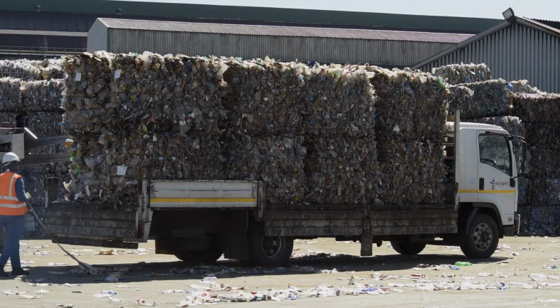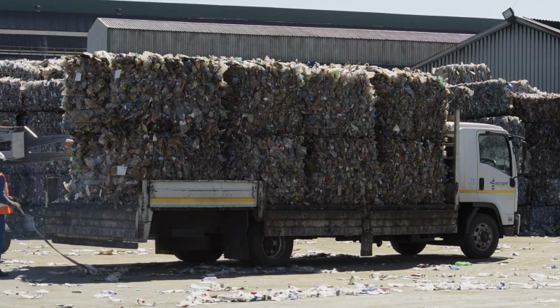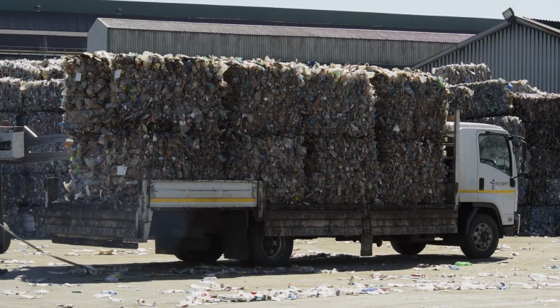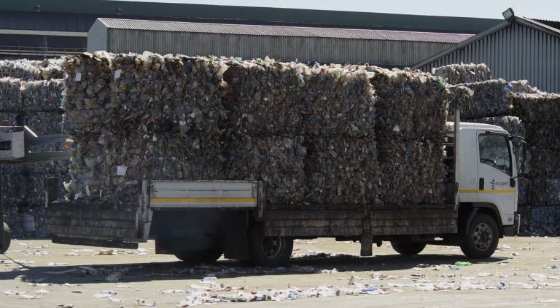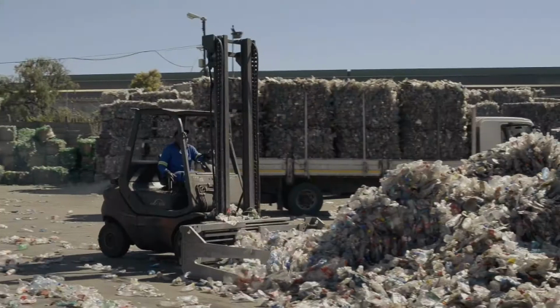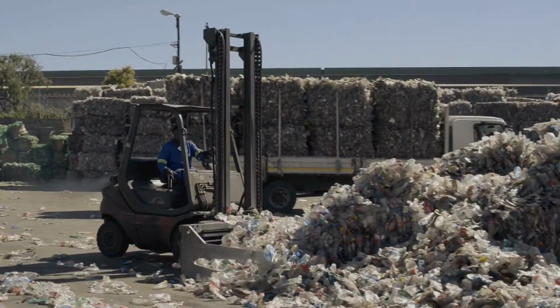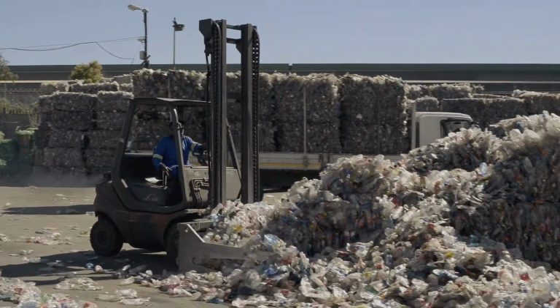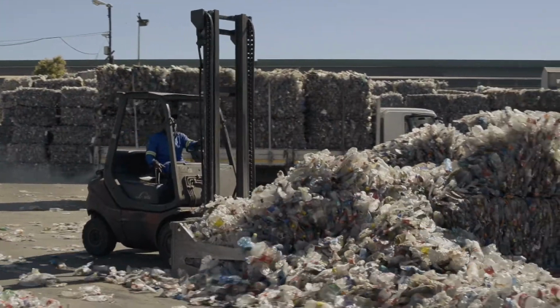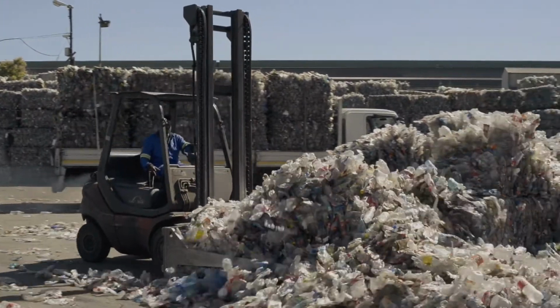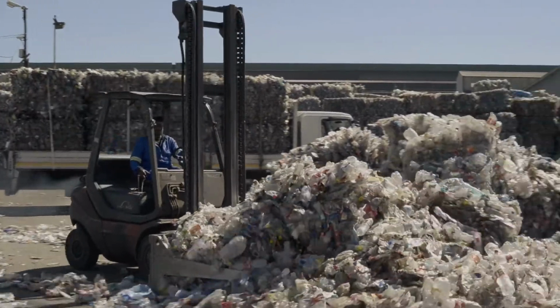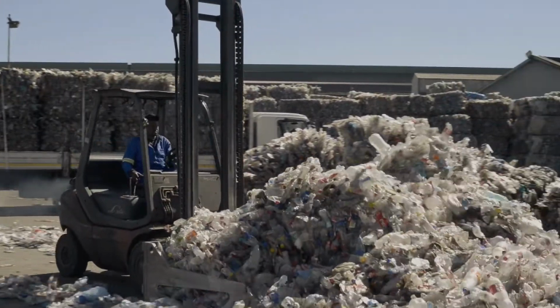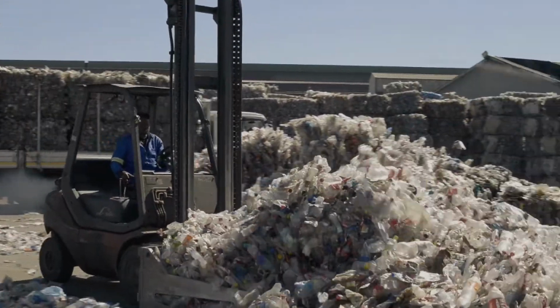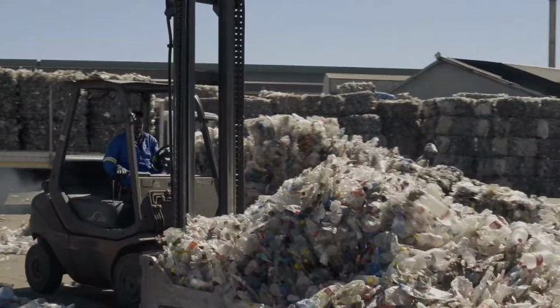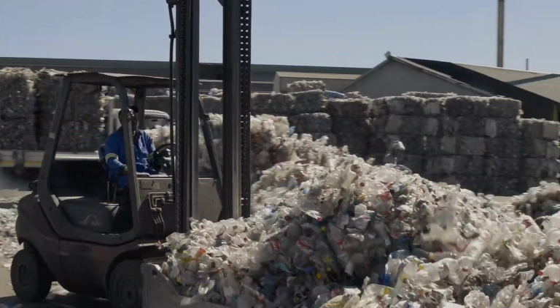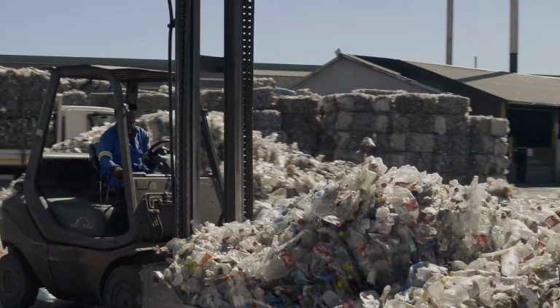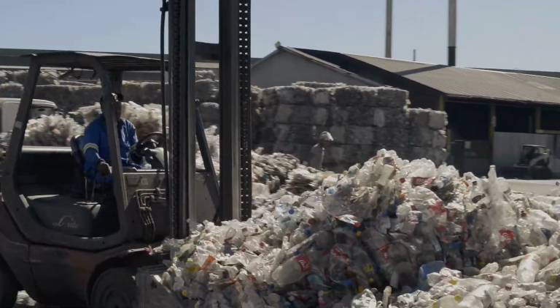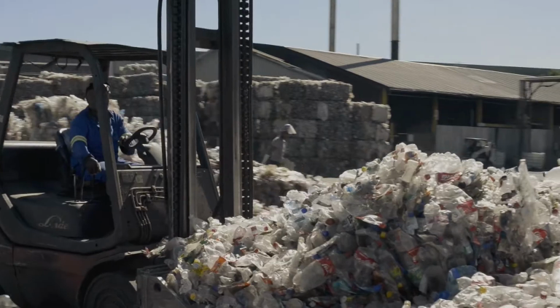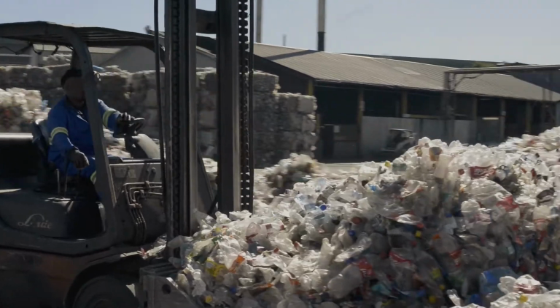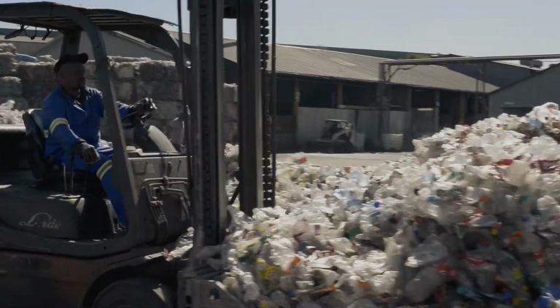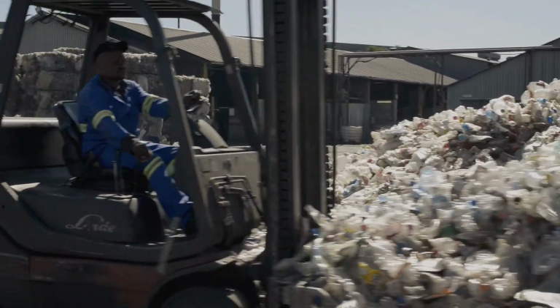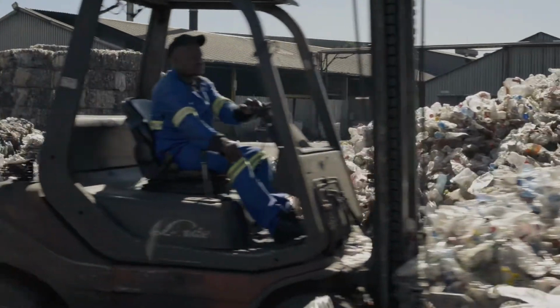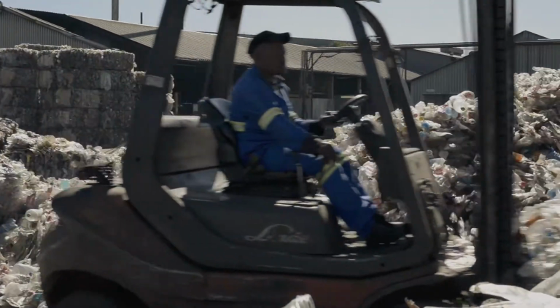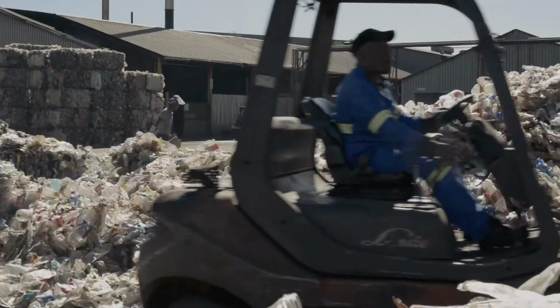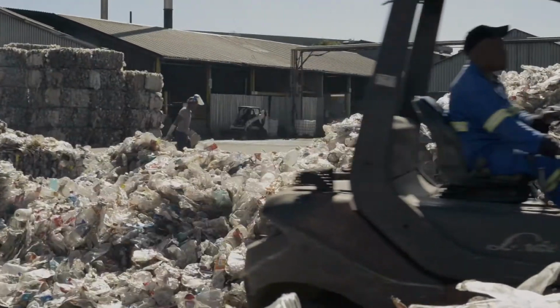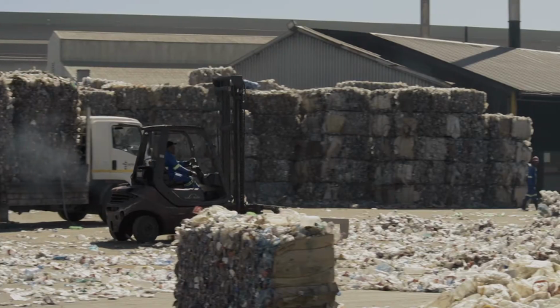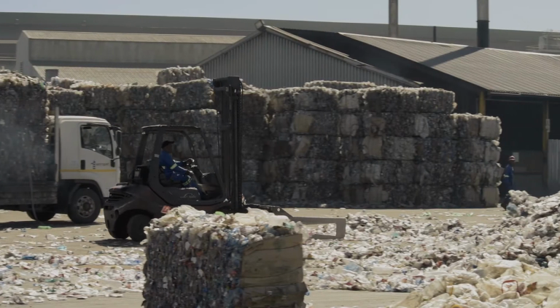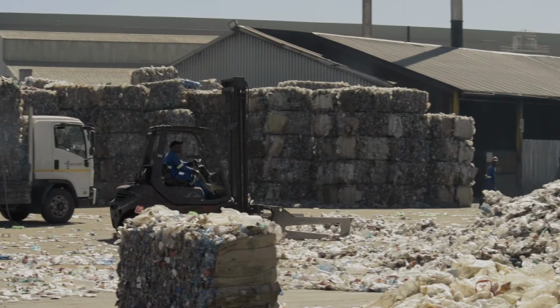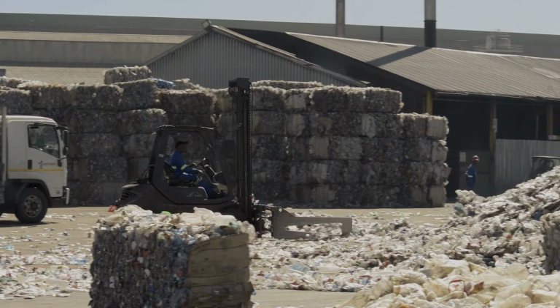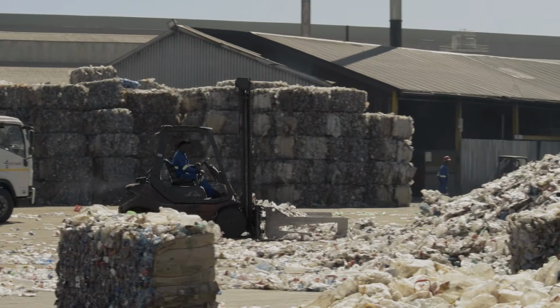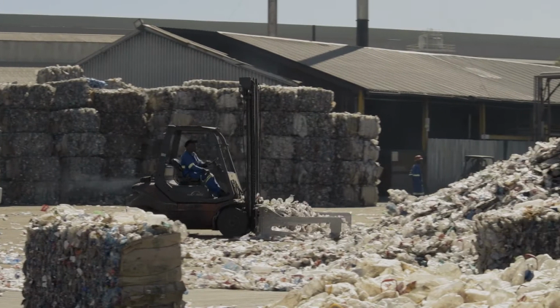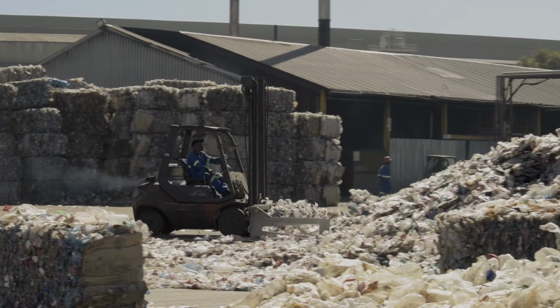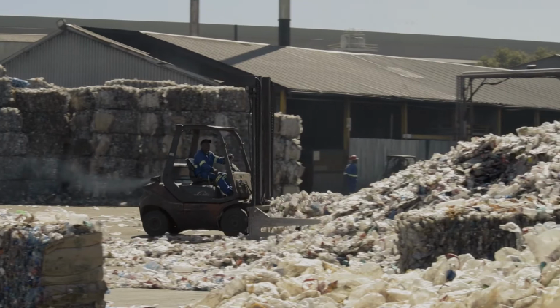The biggest challenge with food grade recycling is to decontaminate feedstocks back to a level which is safe to be used to make product which will contain food items for human consumption.